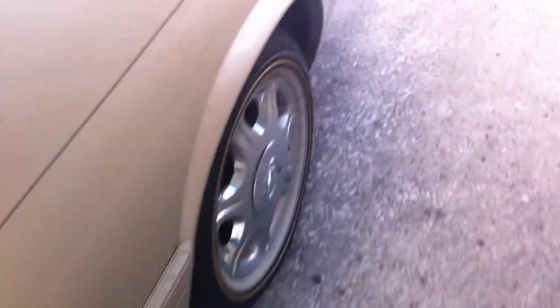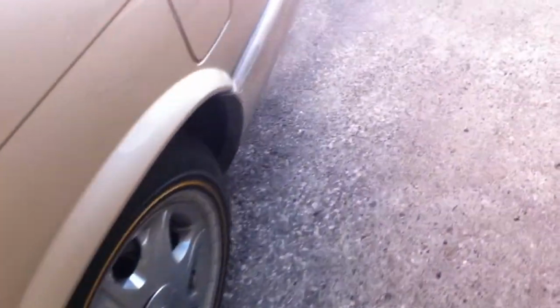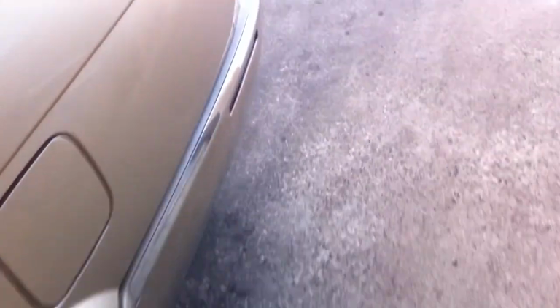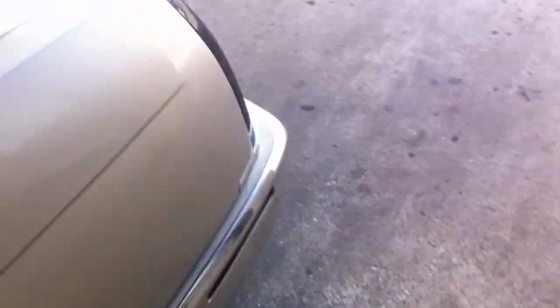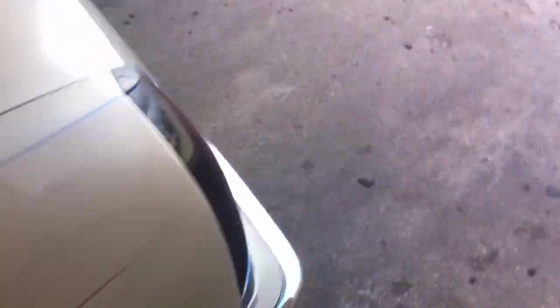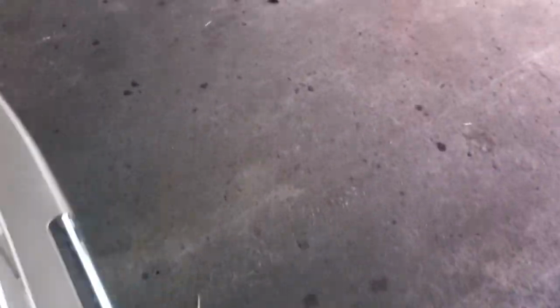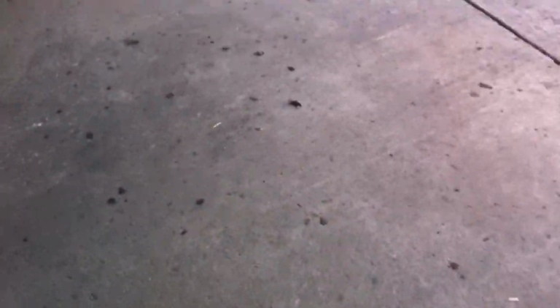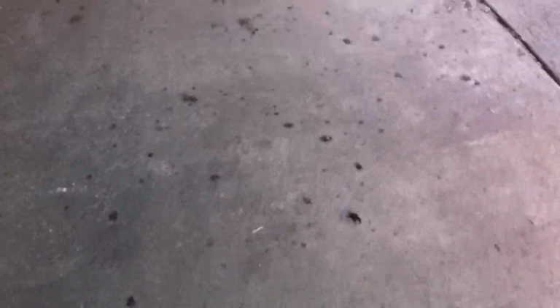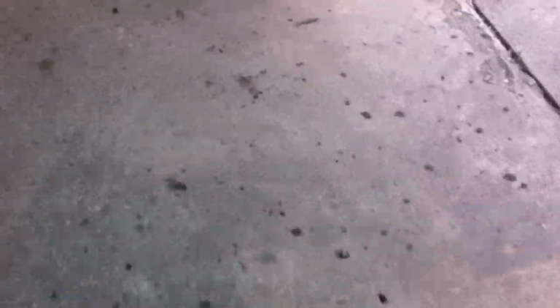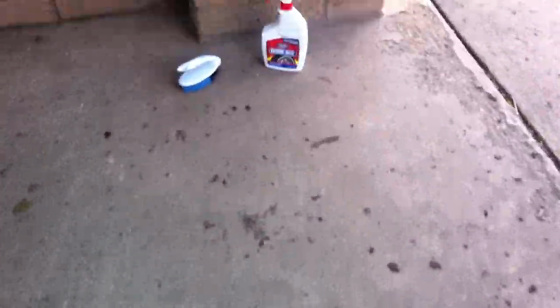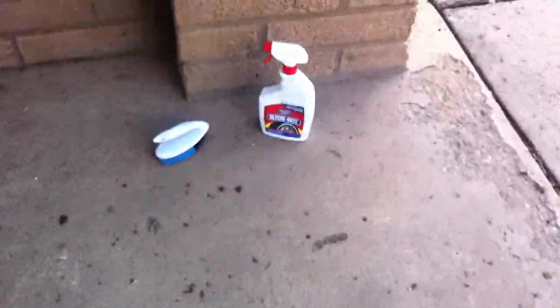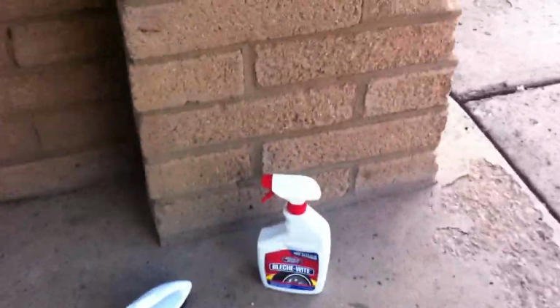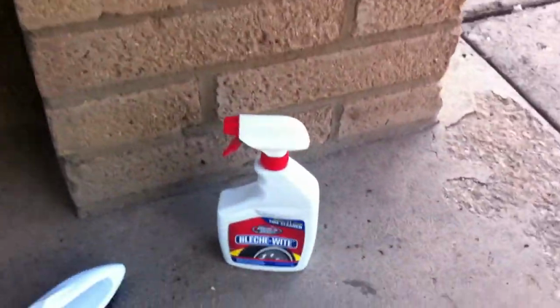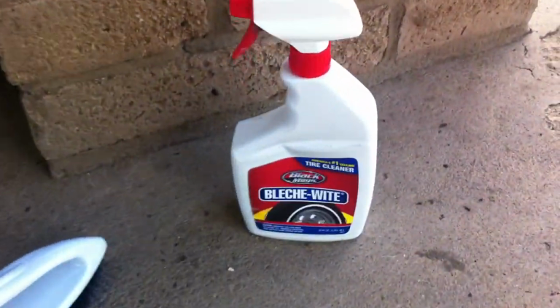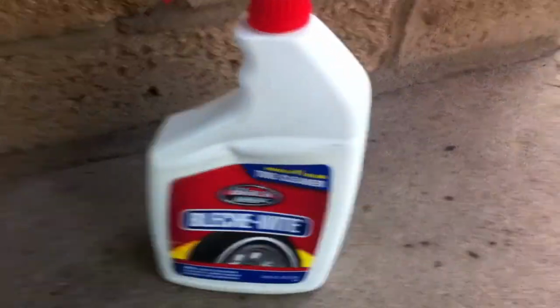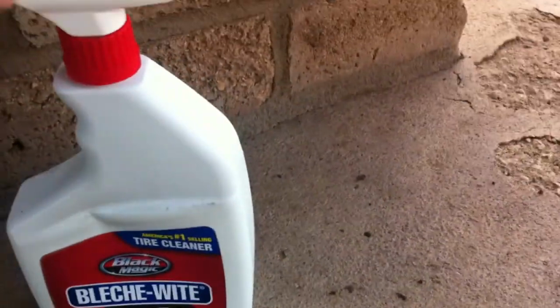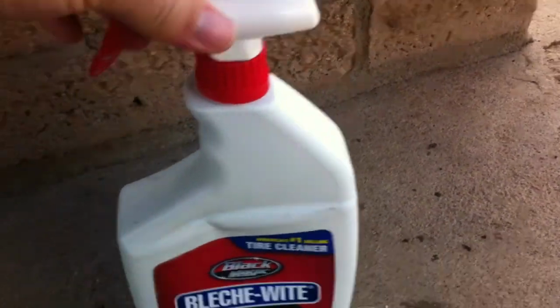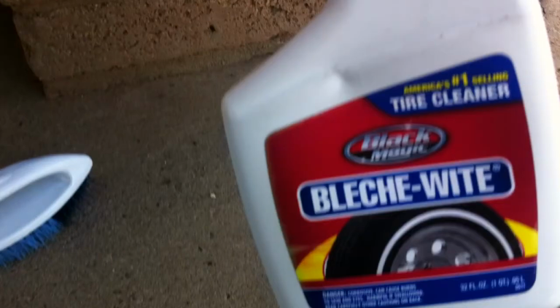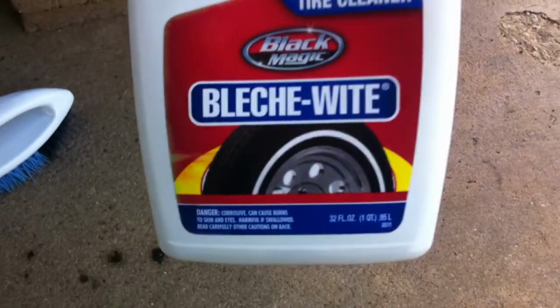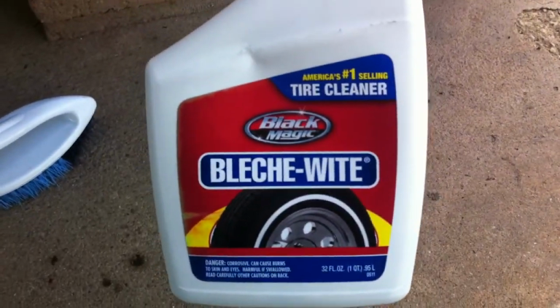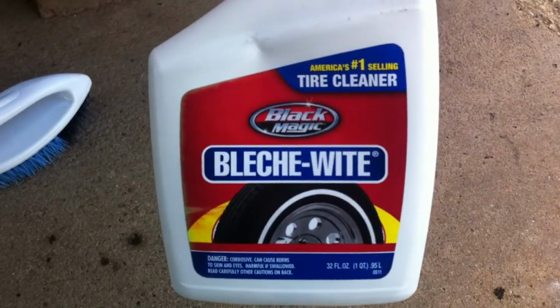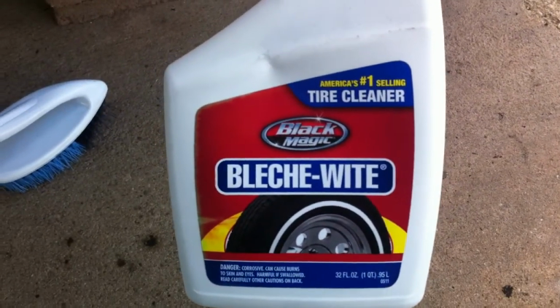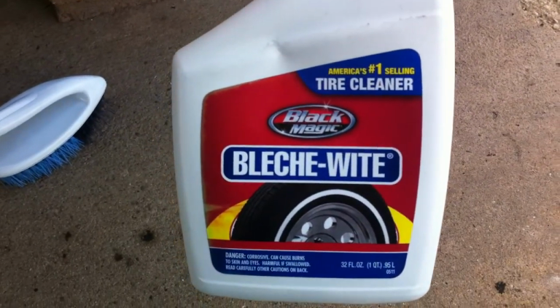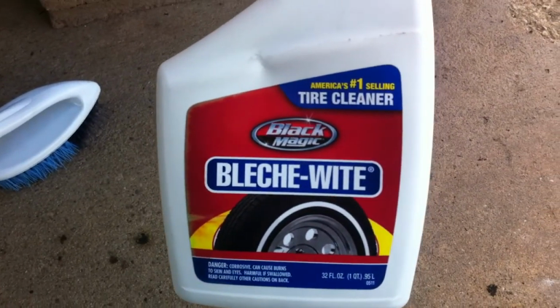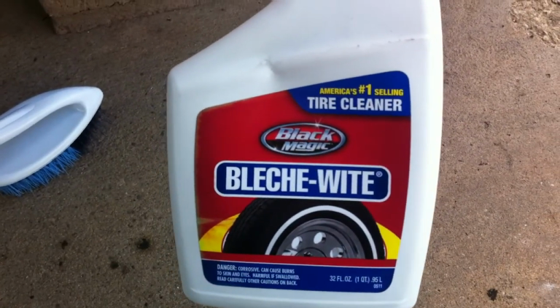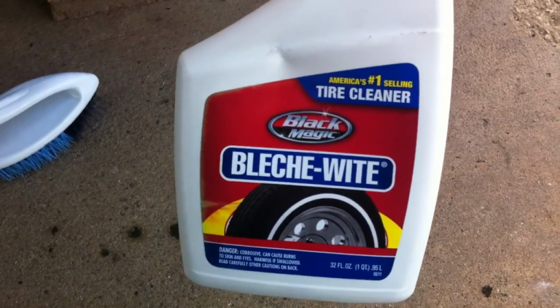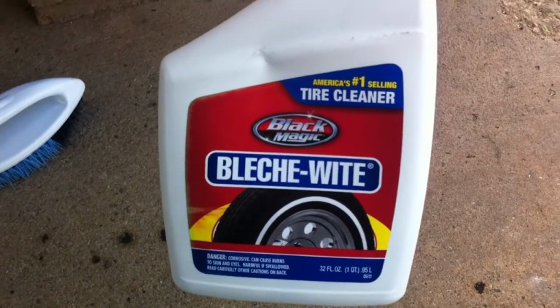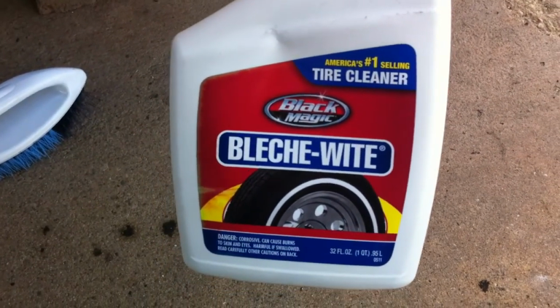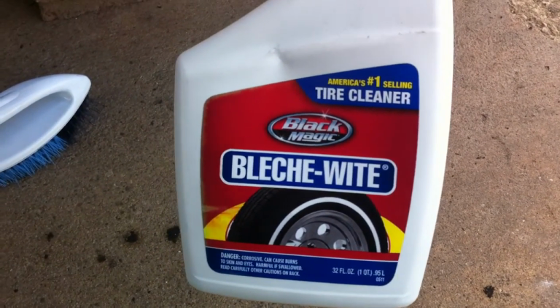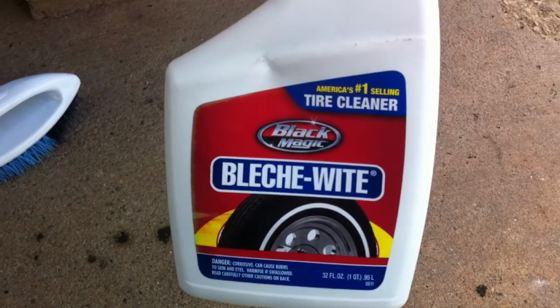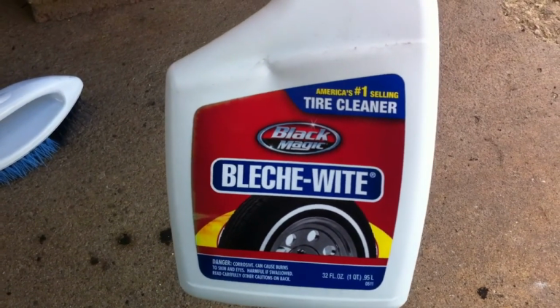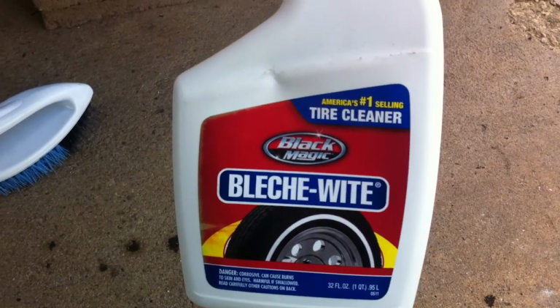So what we're going to do — you need to make sure you got yourself some good old bleach white. This is the best stuff ever. Don't ever leave home without it if you got bogues.